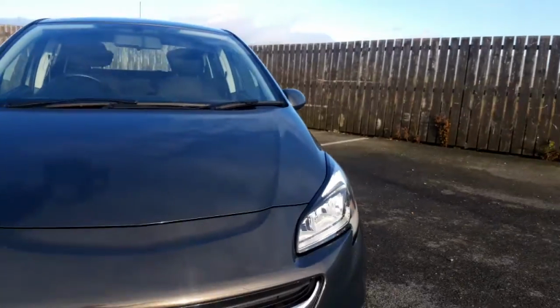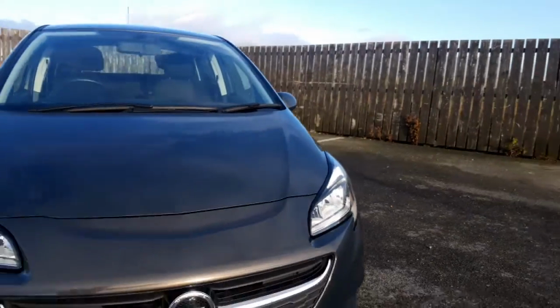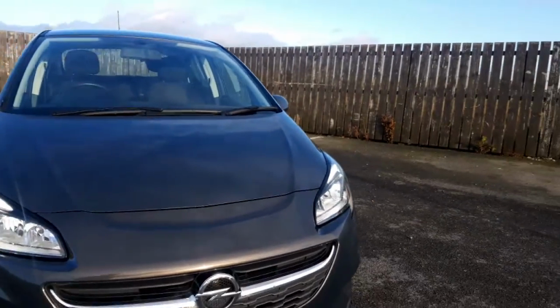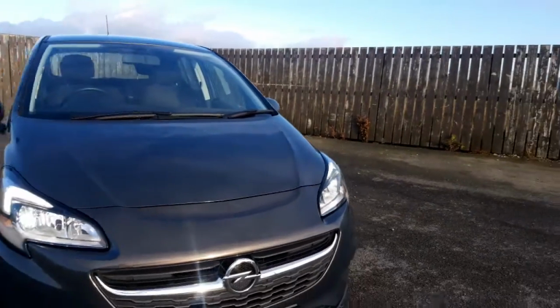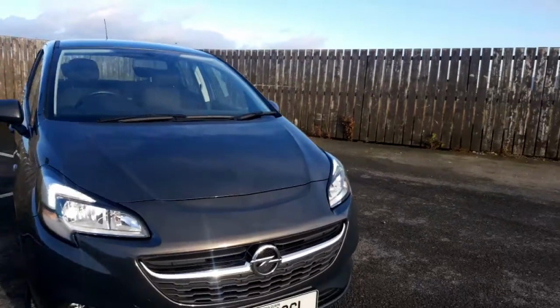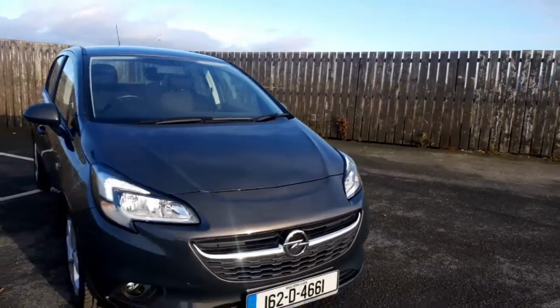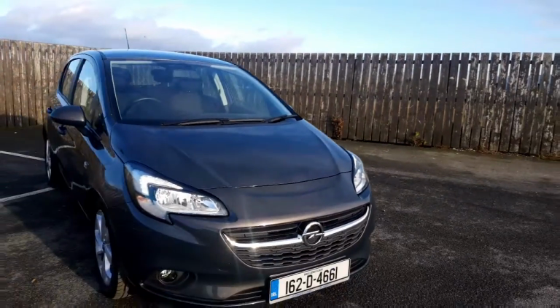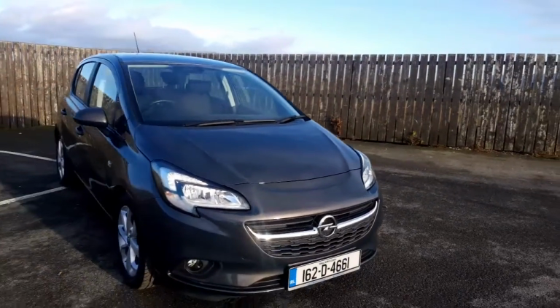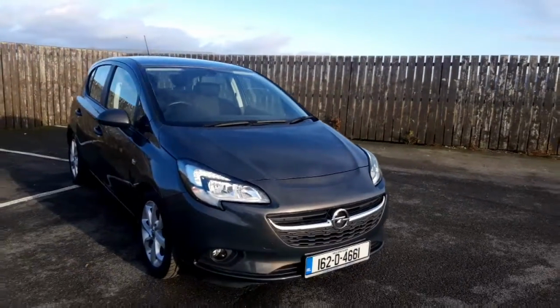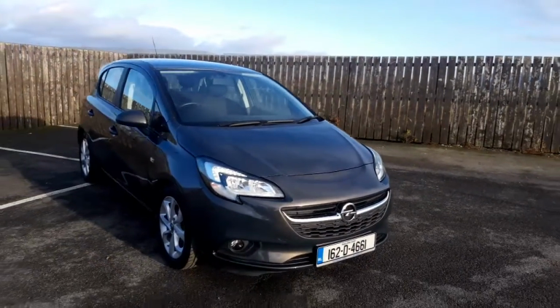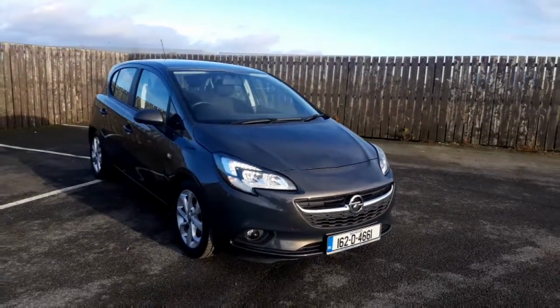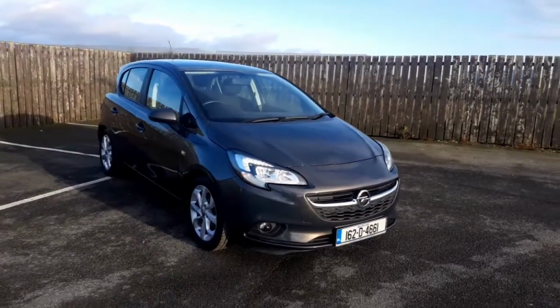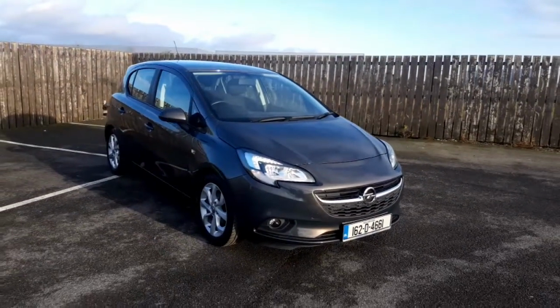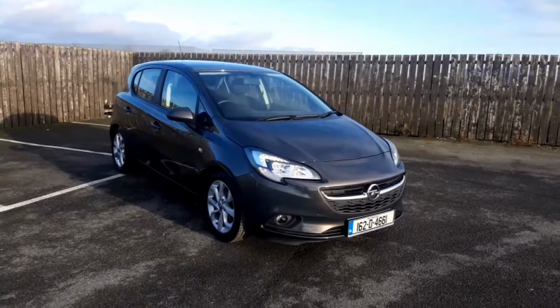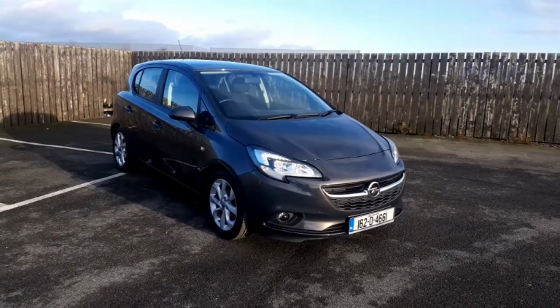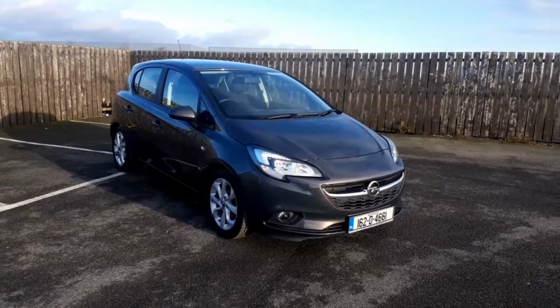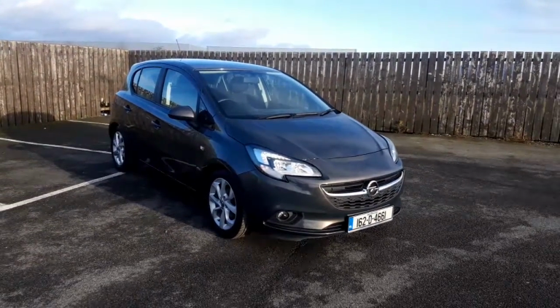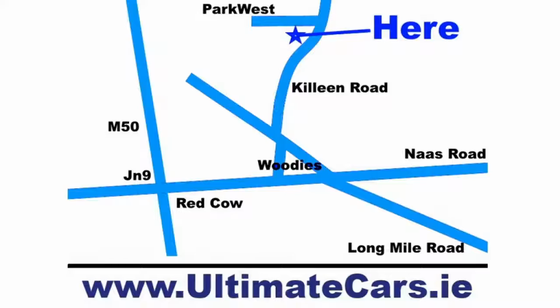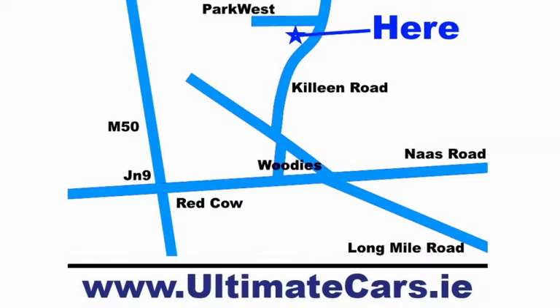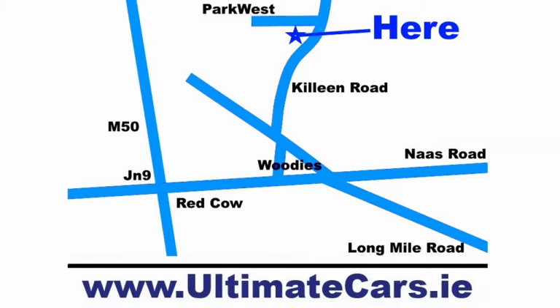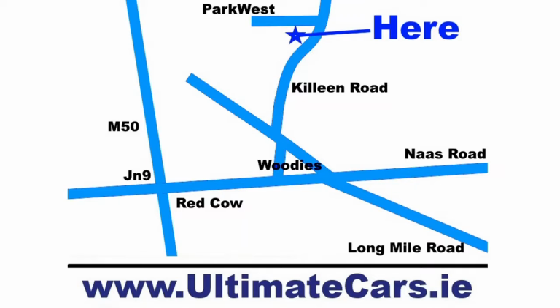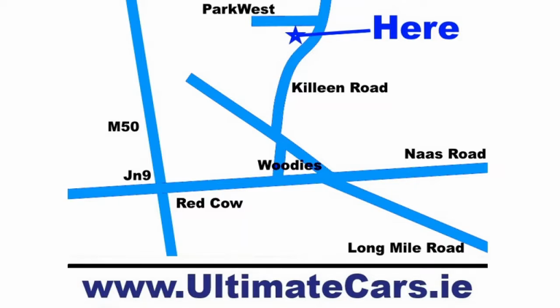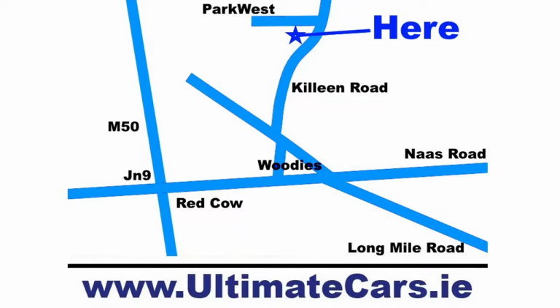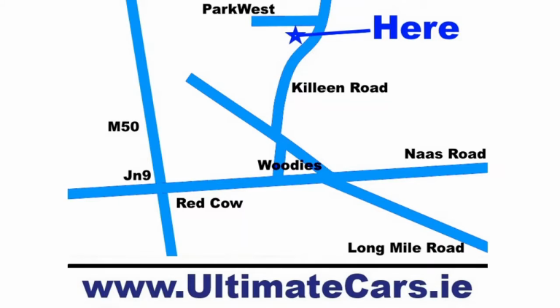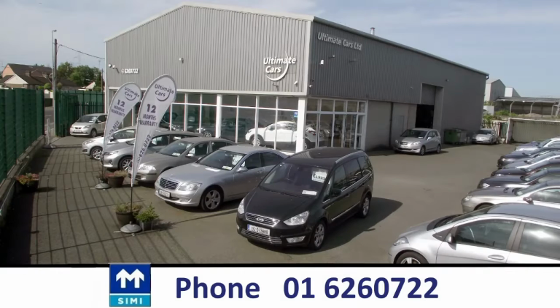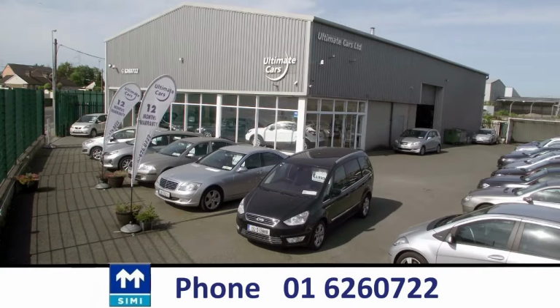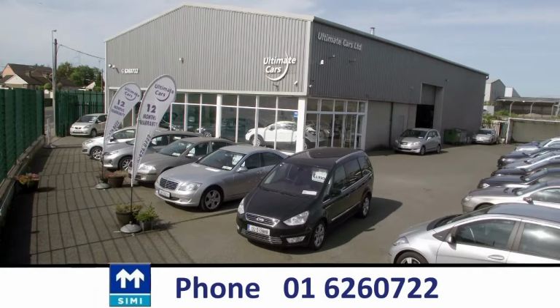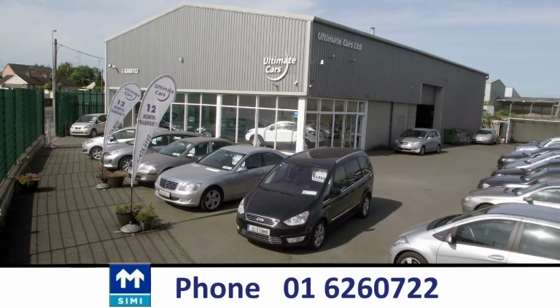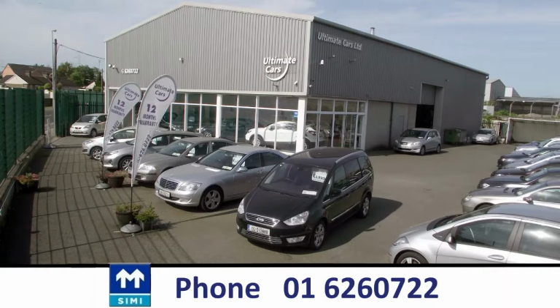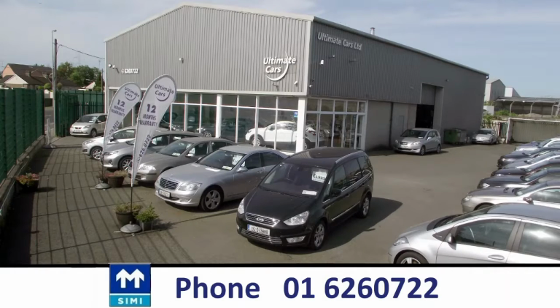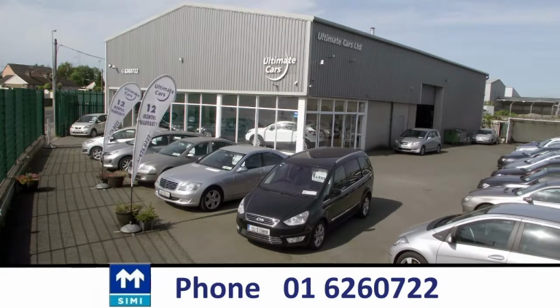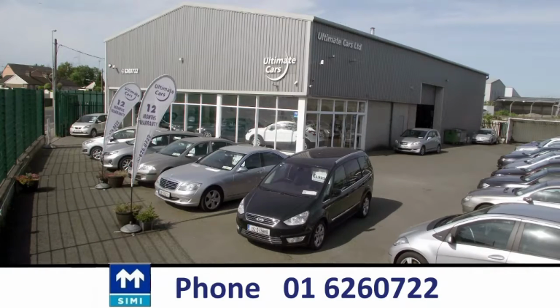We are located close to the Red Cow on Killeen Road, Dublin 10. I'm Eugene, call me on 01-6260-722.